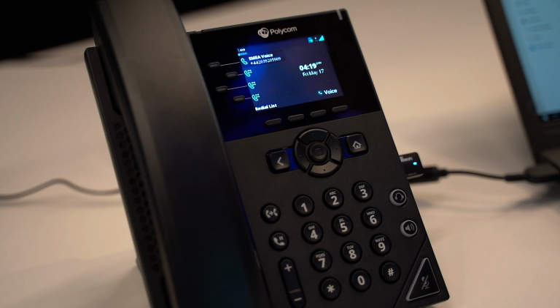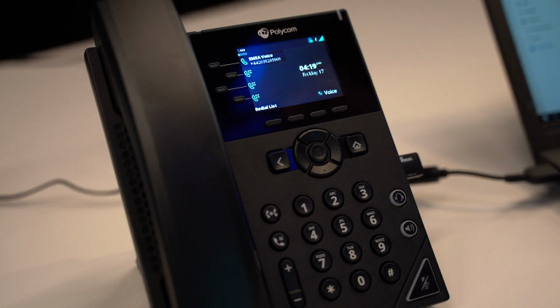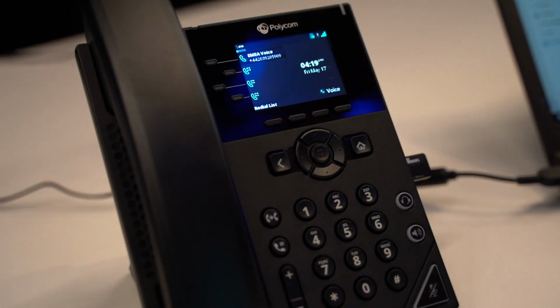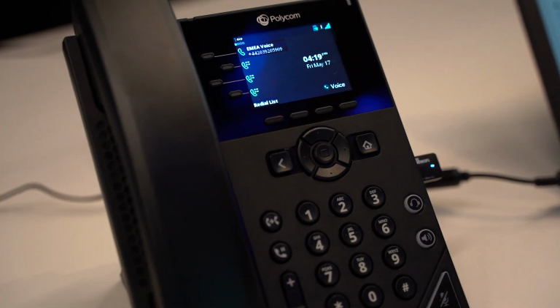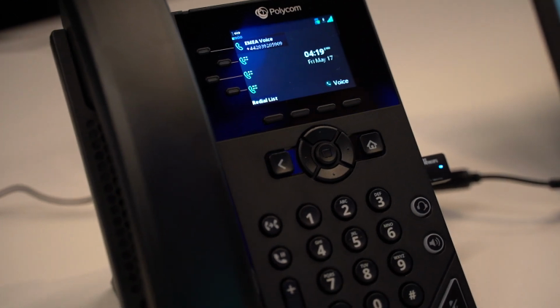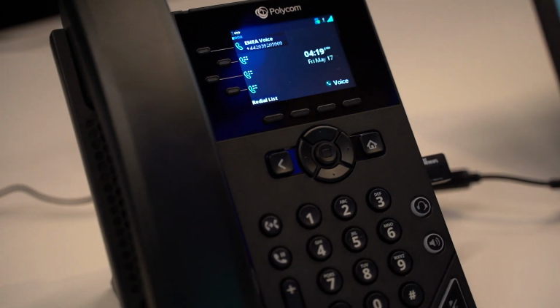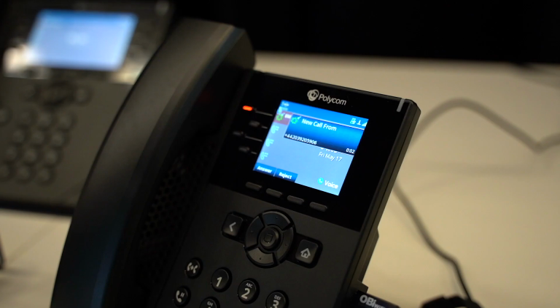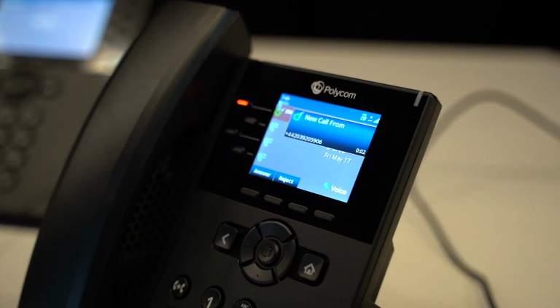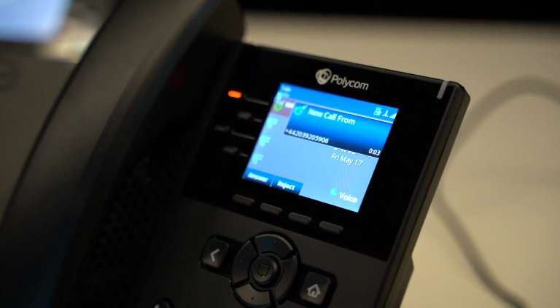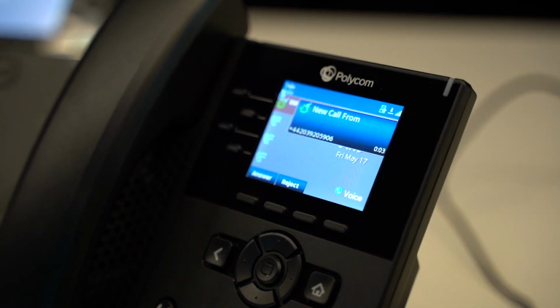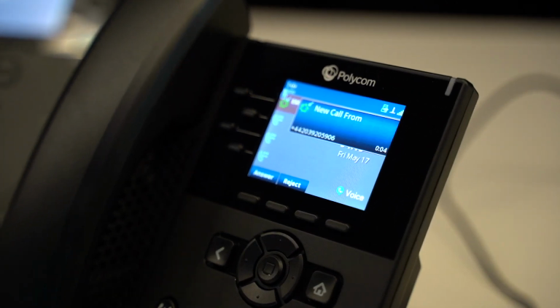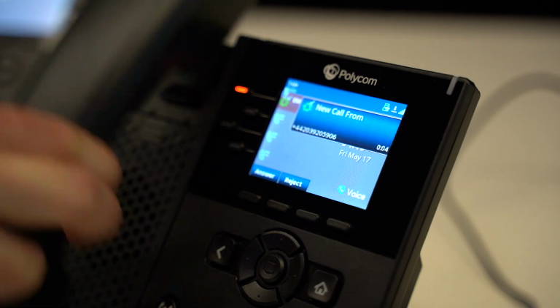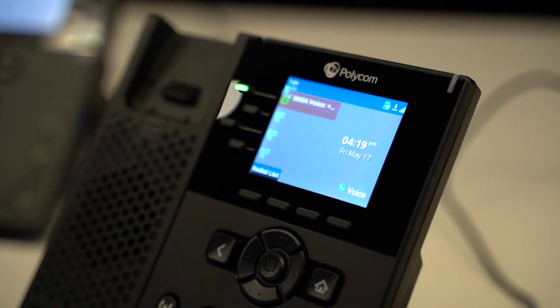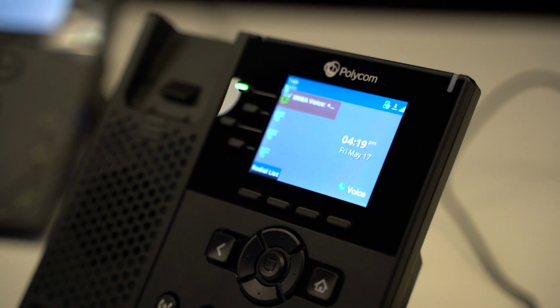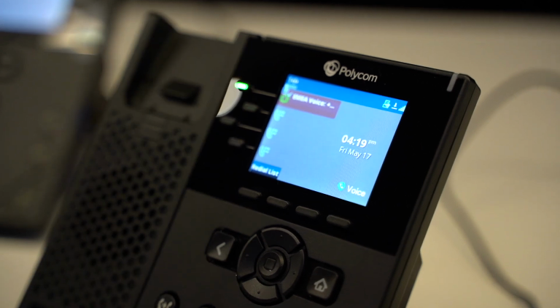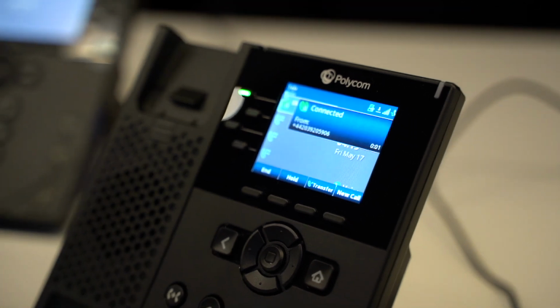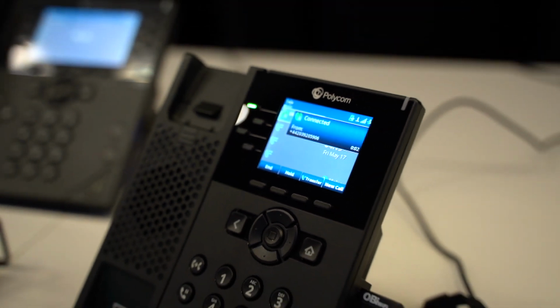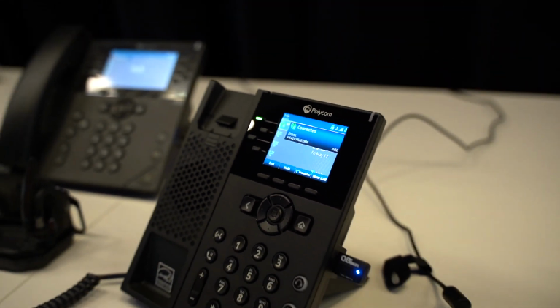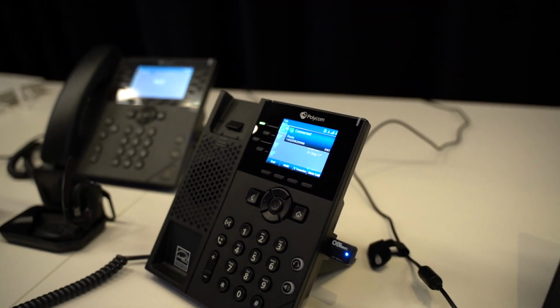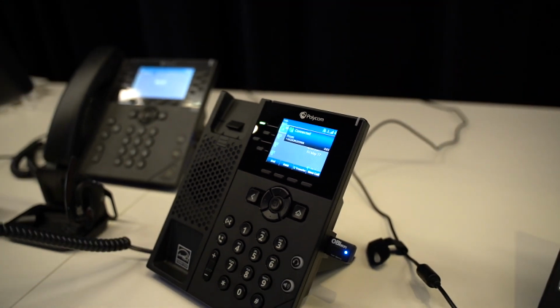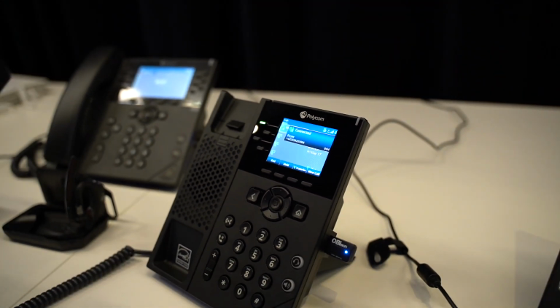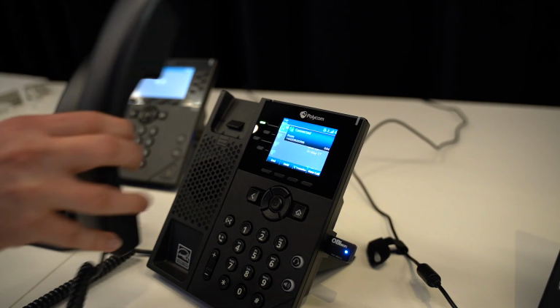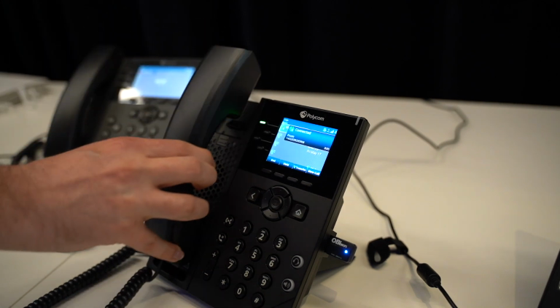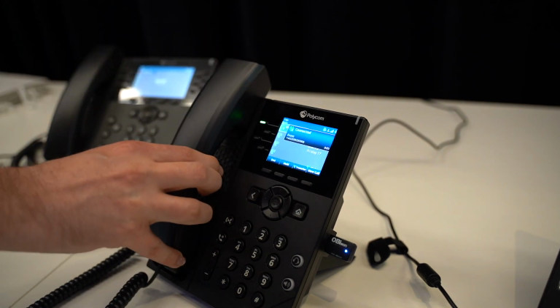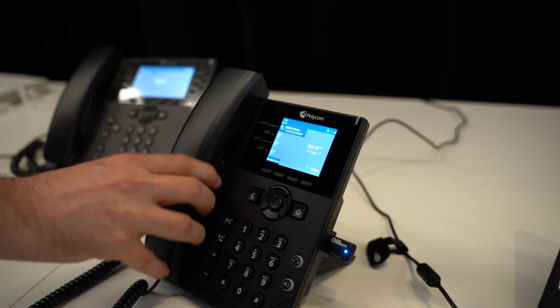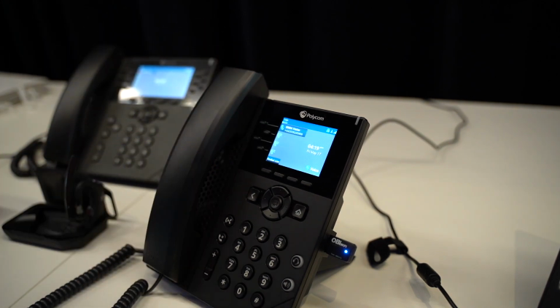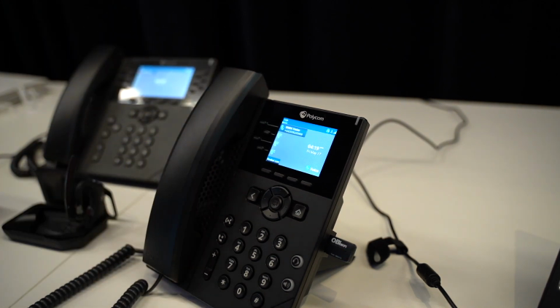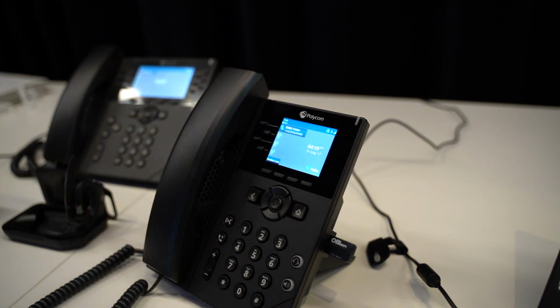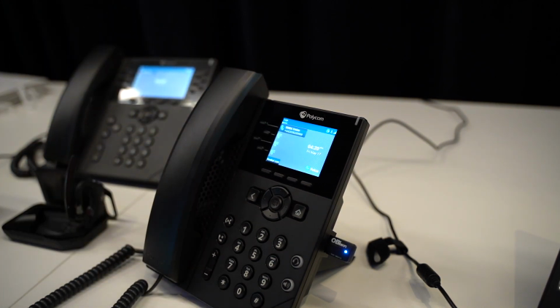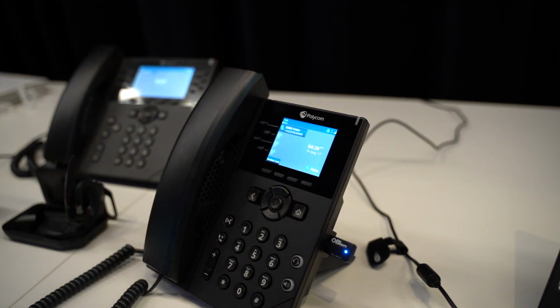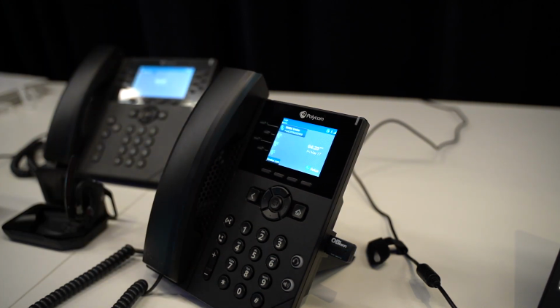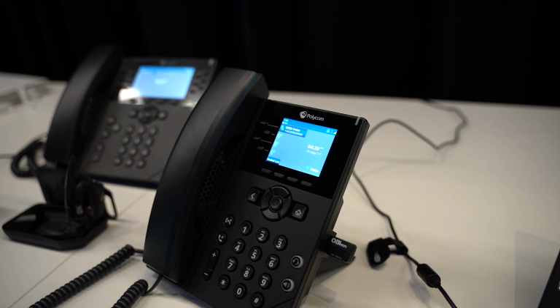That device is now provisioned. I can go to another device and — there's a call incoming! I can answer the call, and away you go, we're connected. Essentially, that's it.